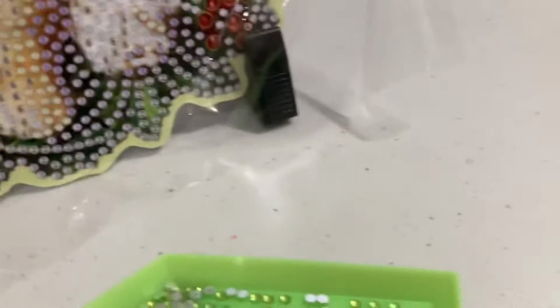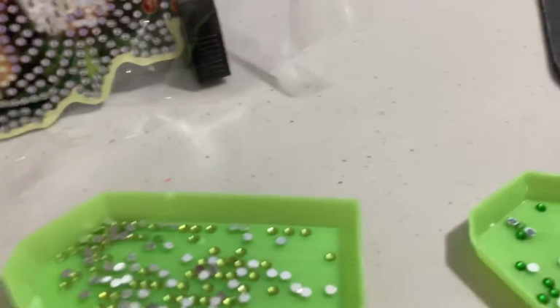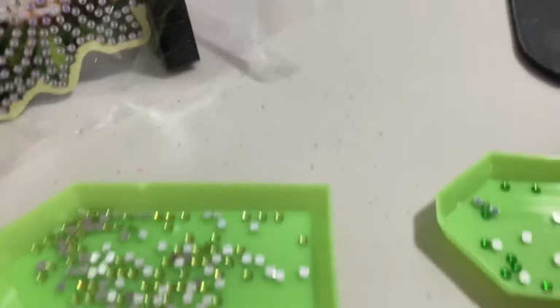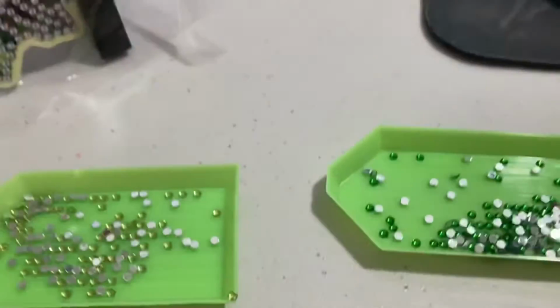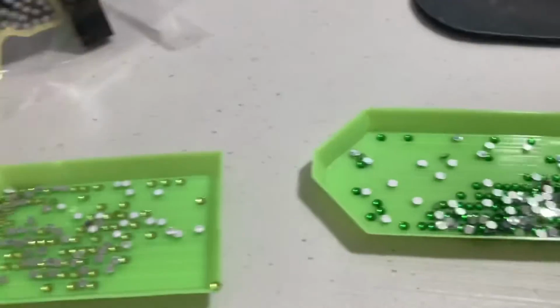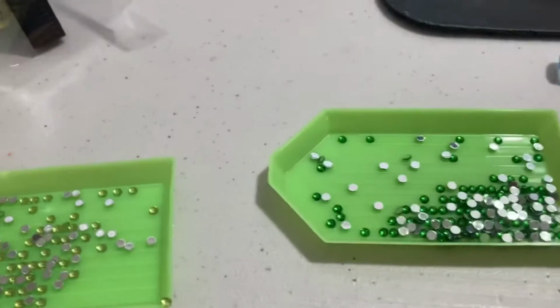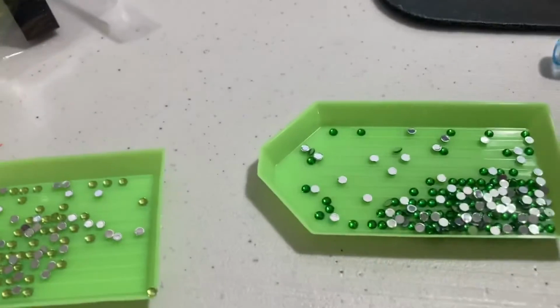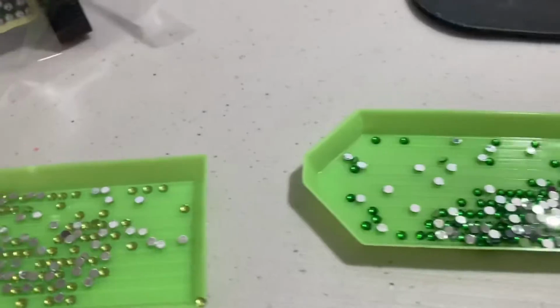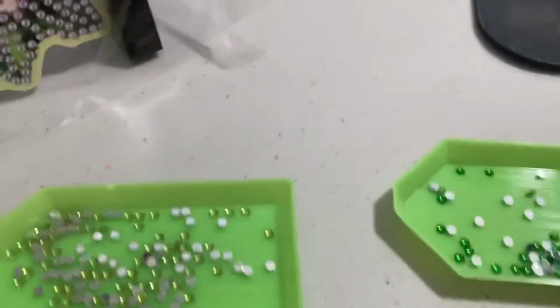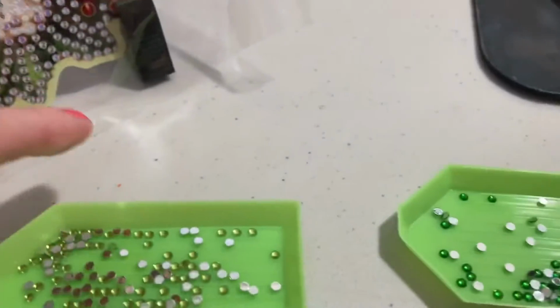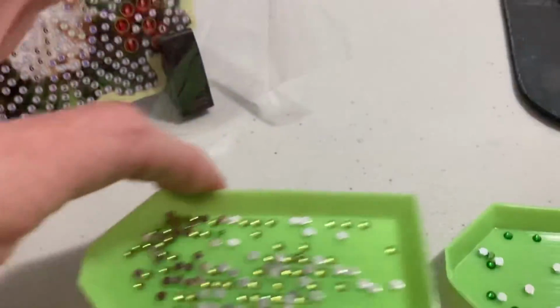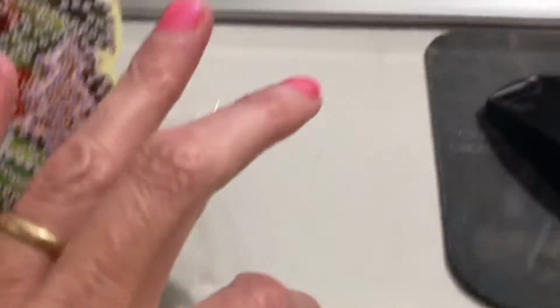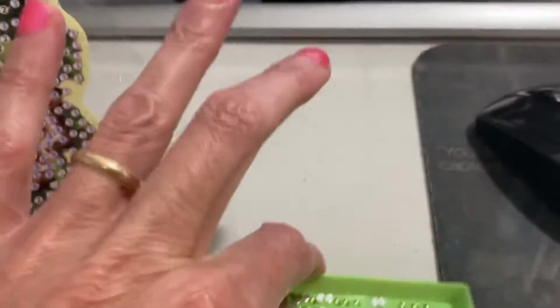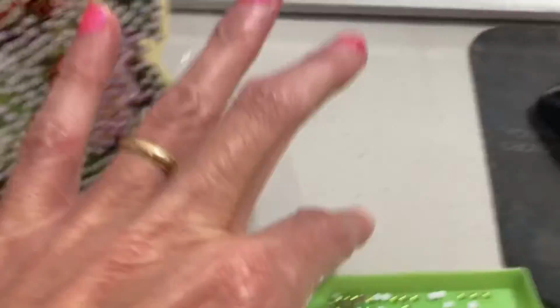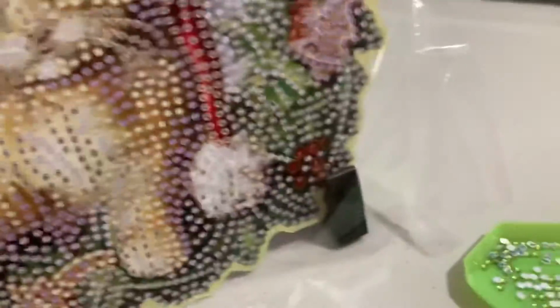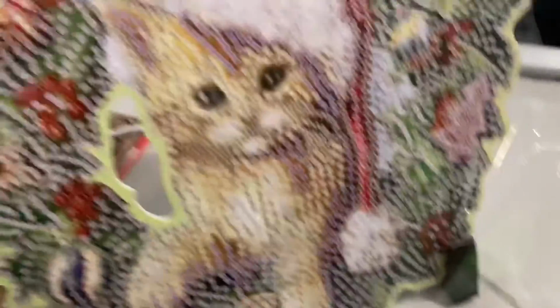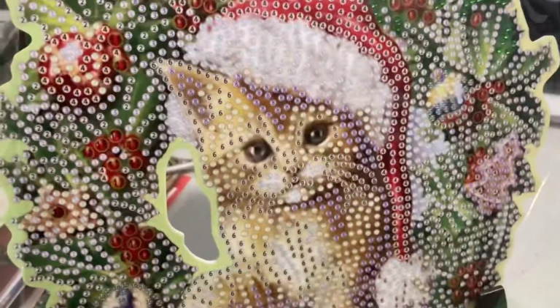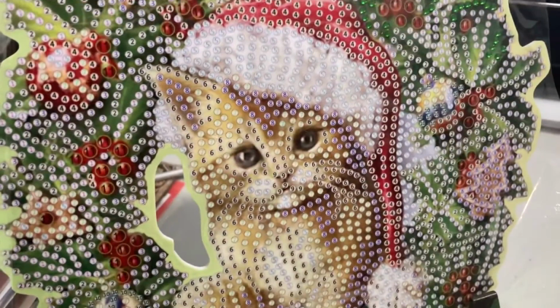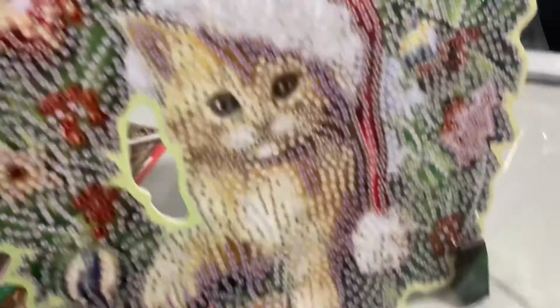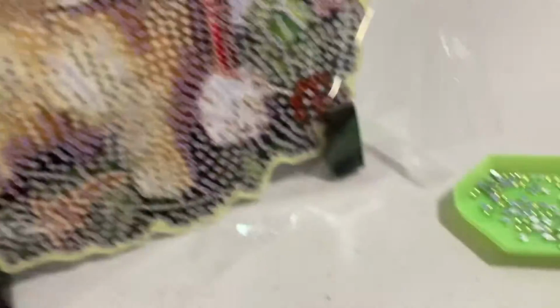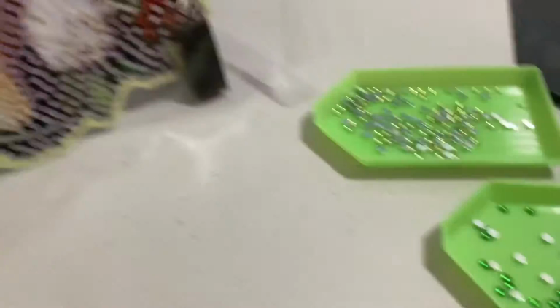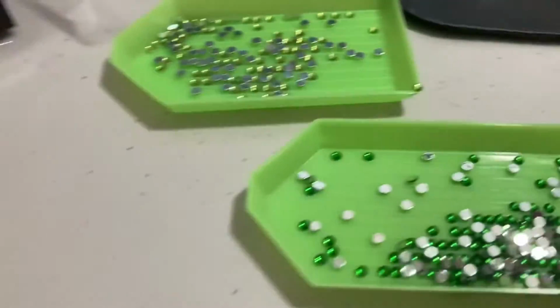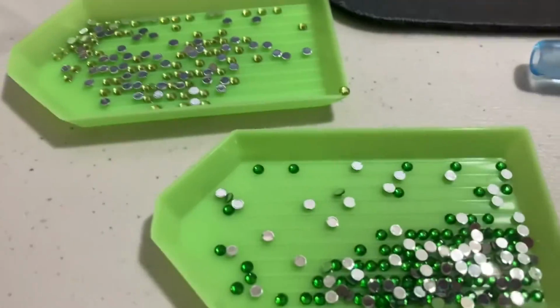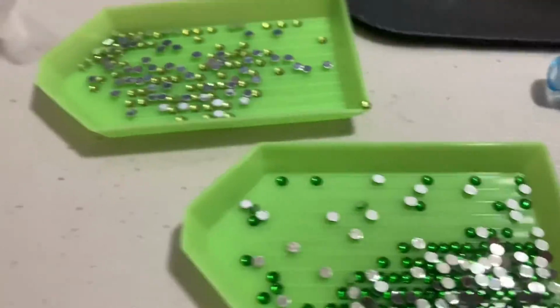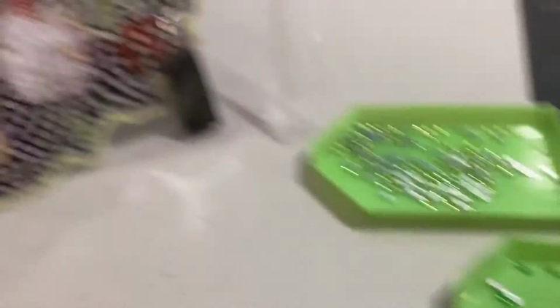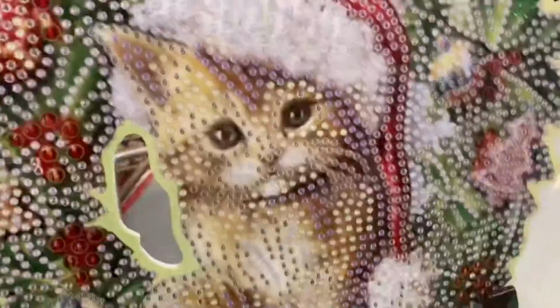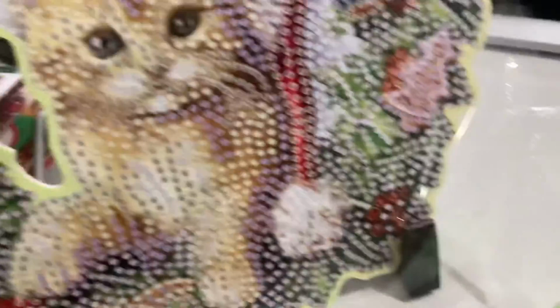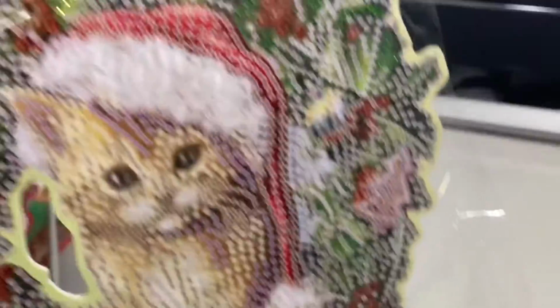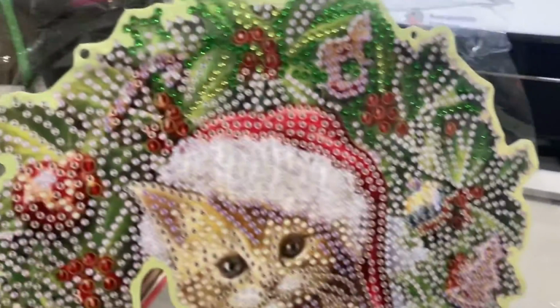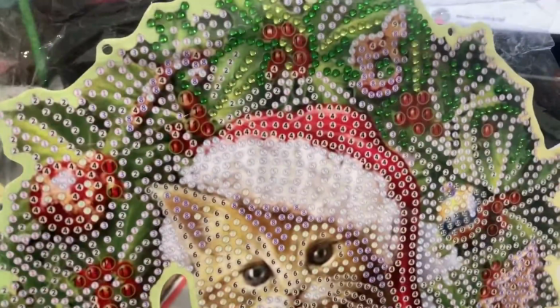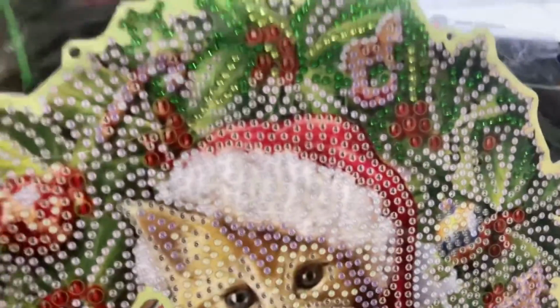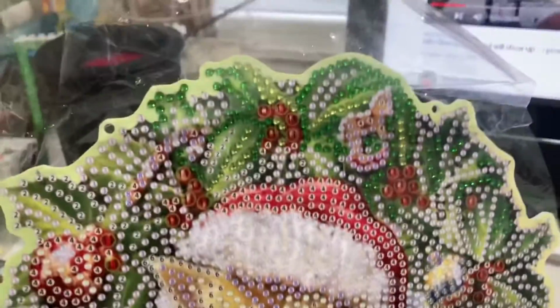I have containers for all of the things, but I've been working on another diamond painting, so they're all full. So I had to just use the little boats for this time, but normally I put them in a container.